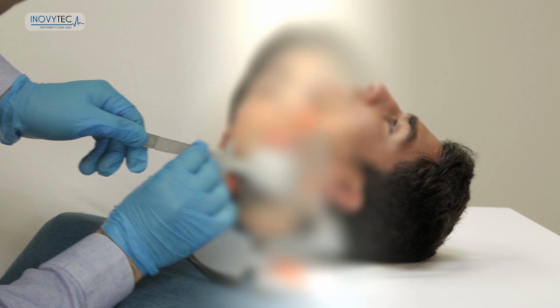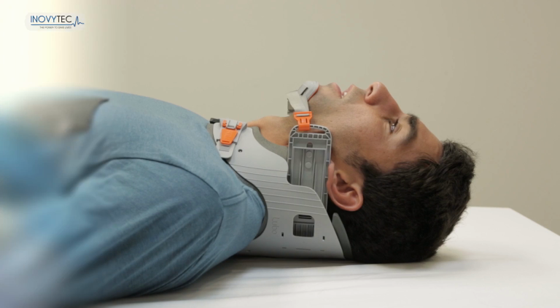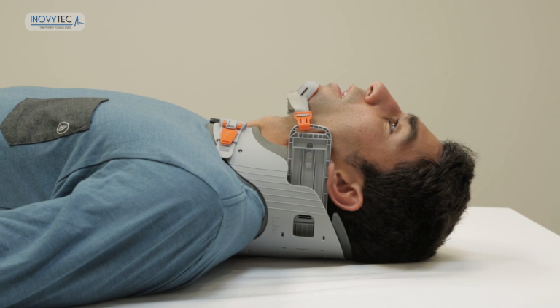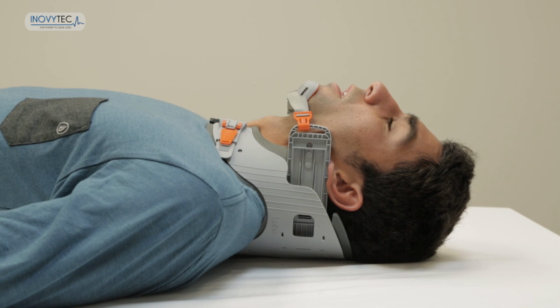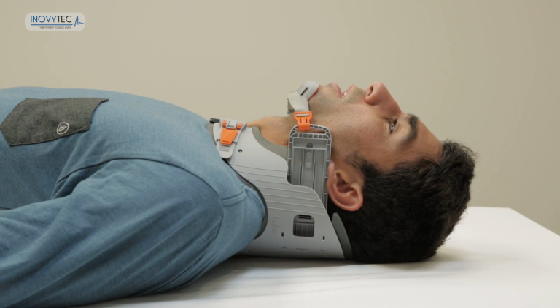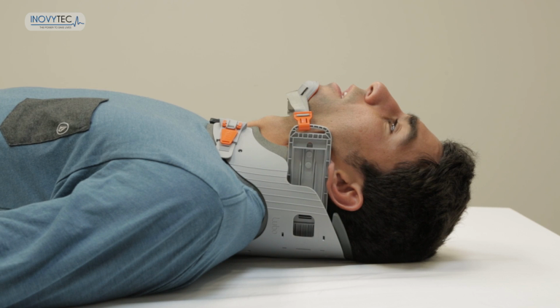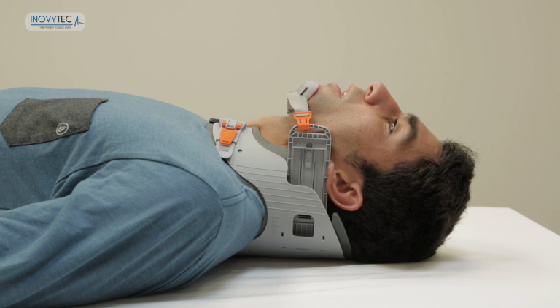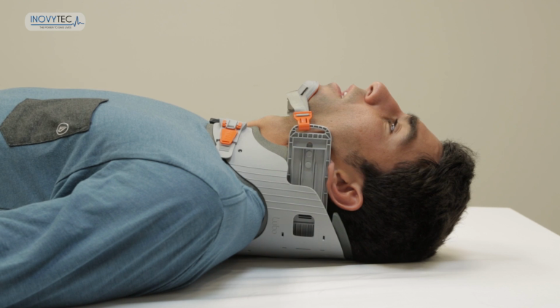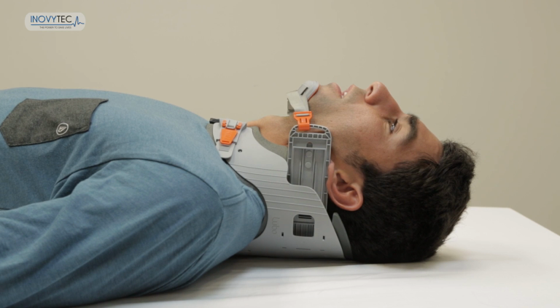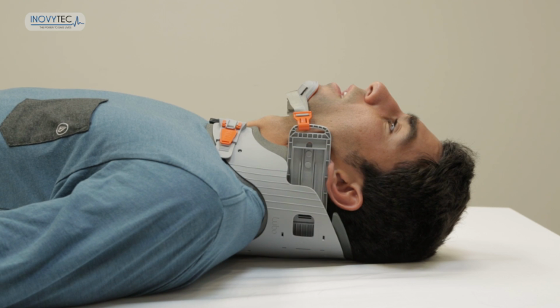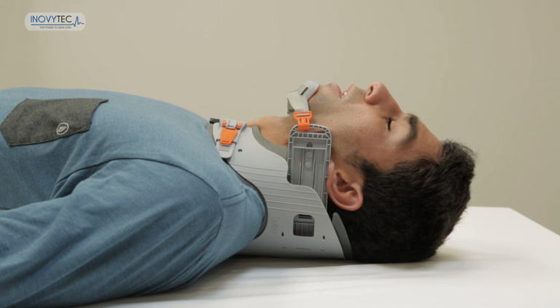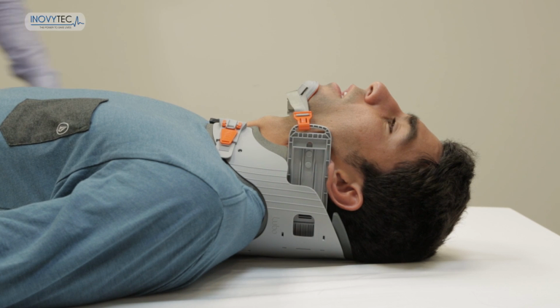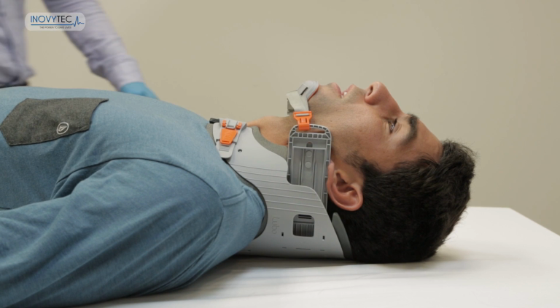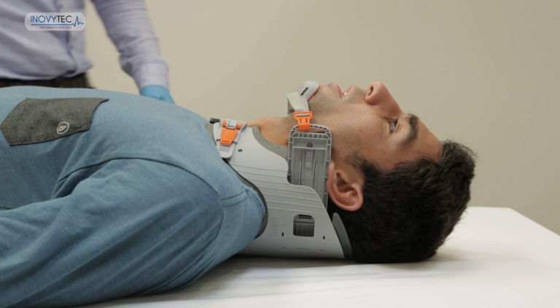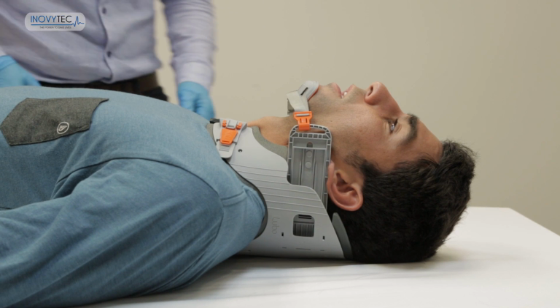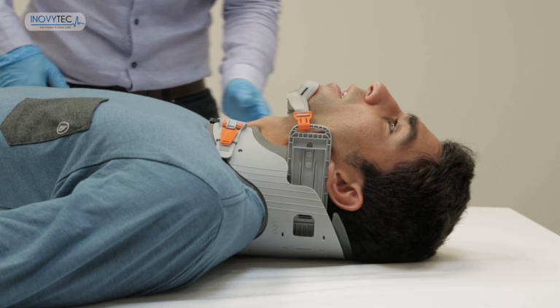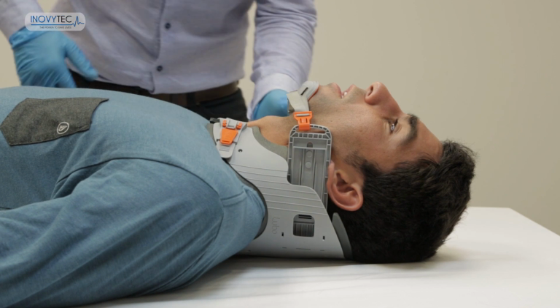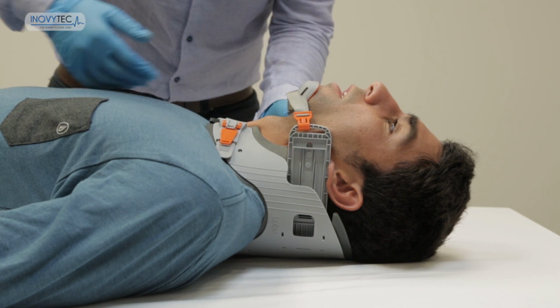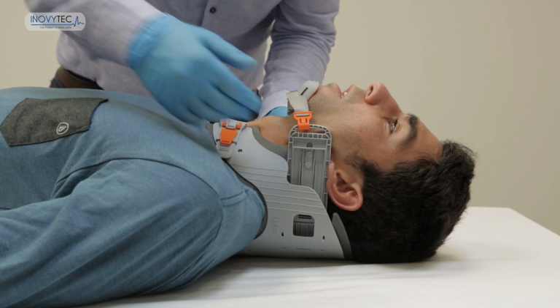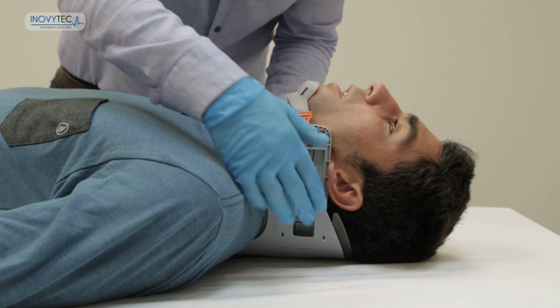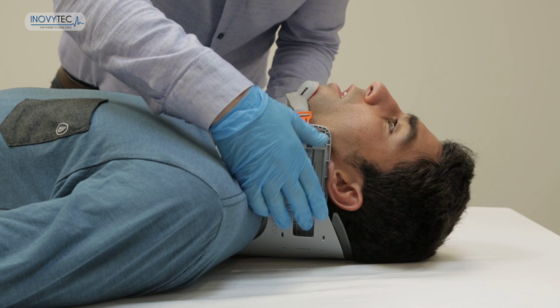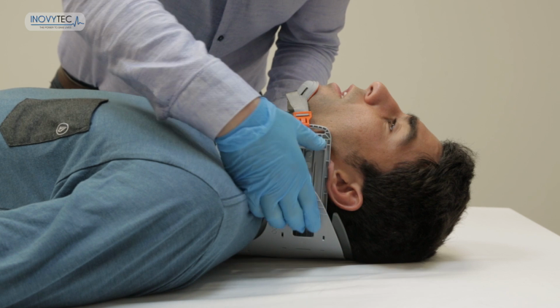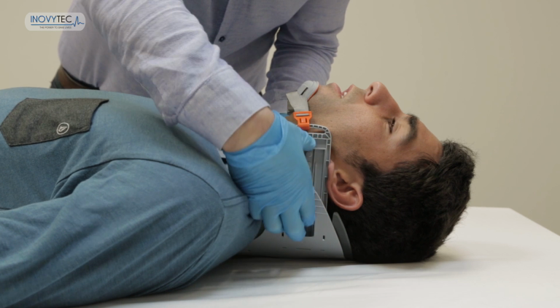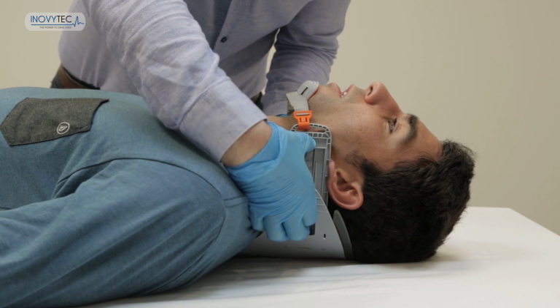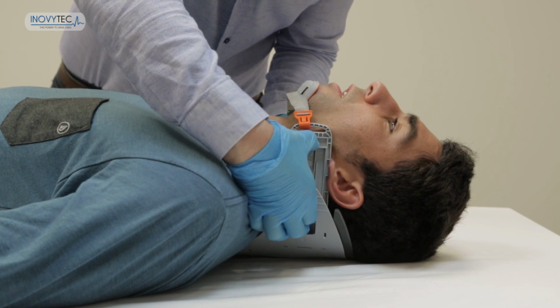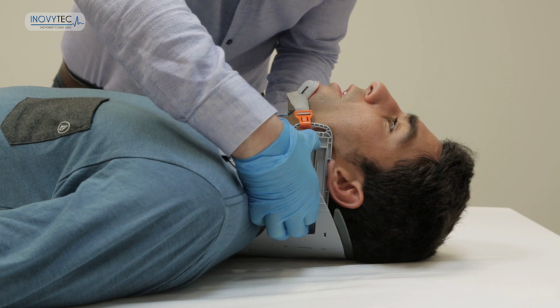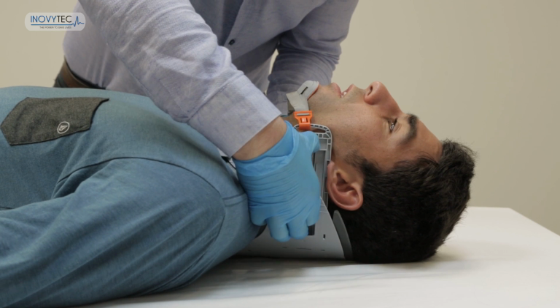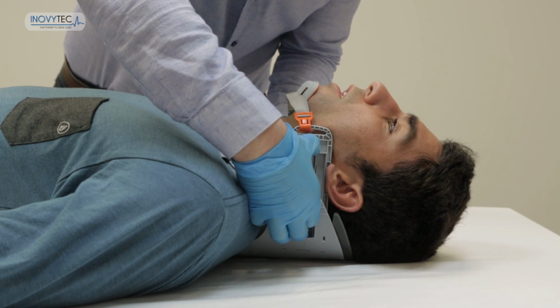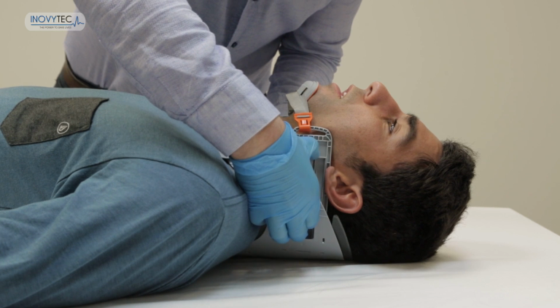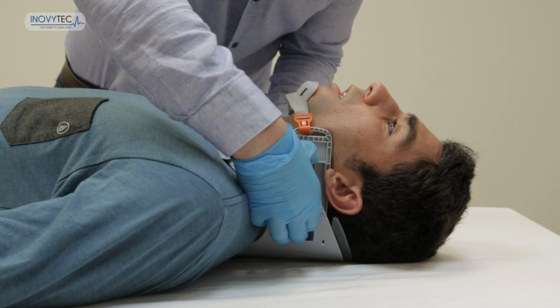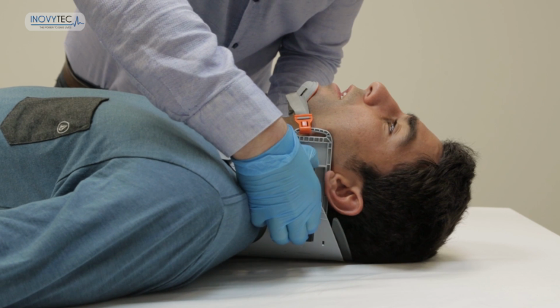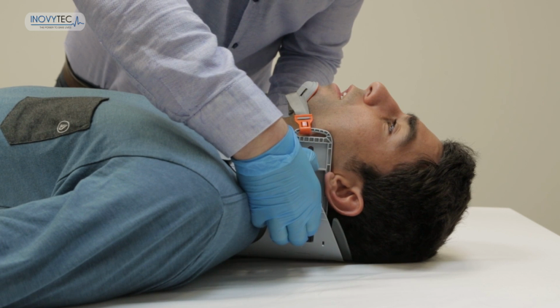If the patient regains consciousness, you may release the mandibles backwards by inserting your finger into the port, lift to unlock it, and return them backwards.